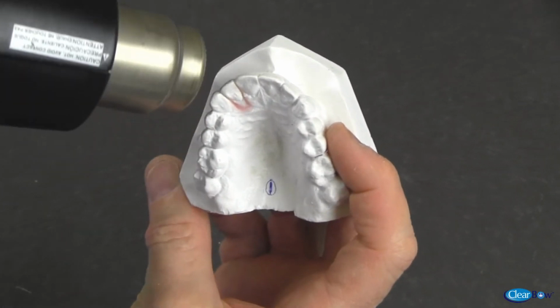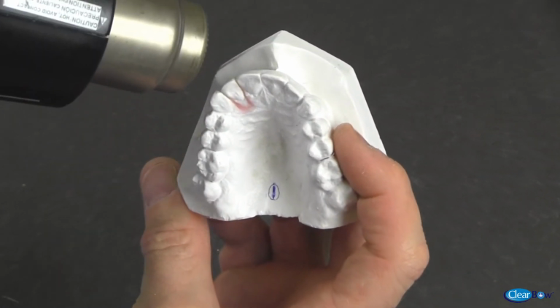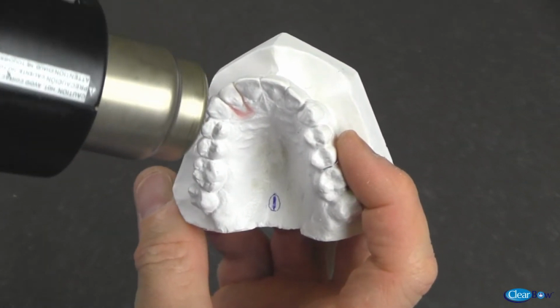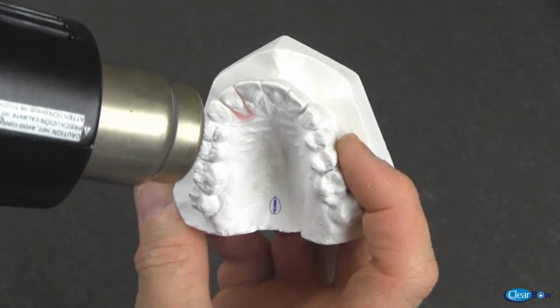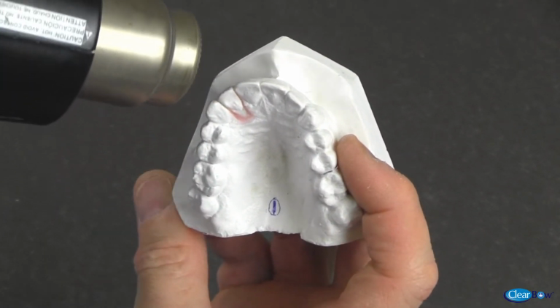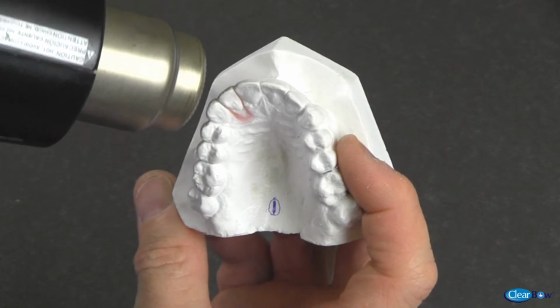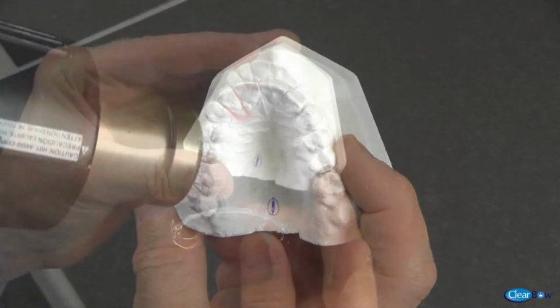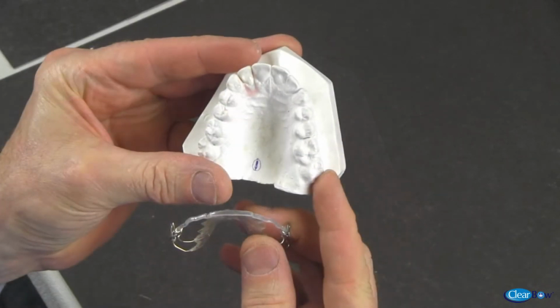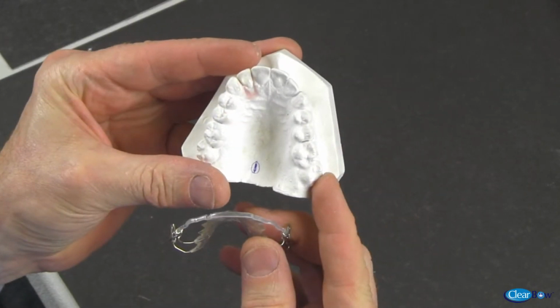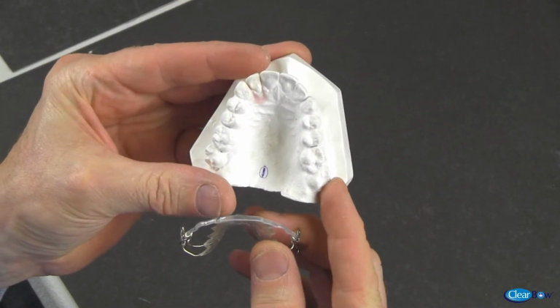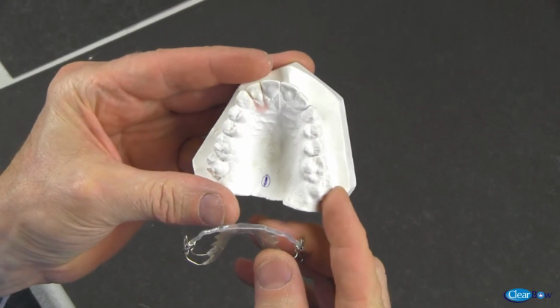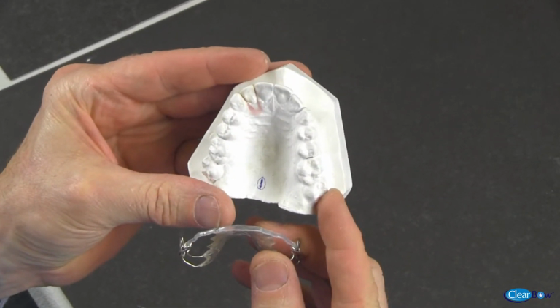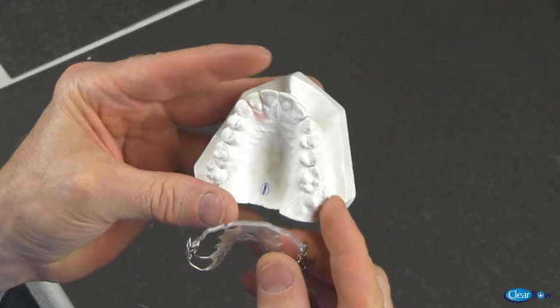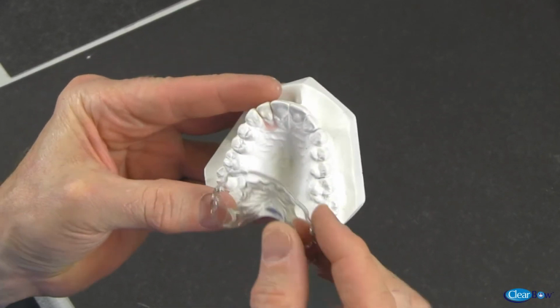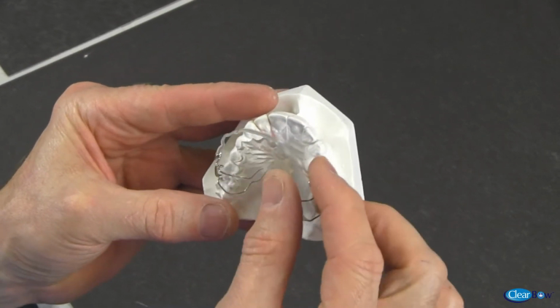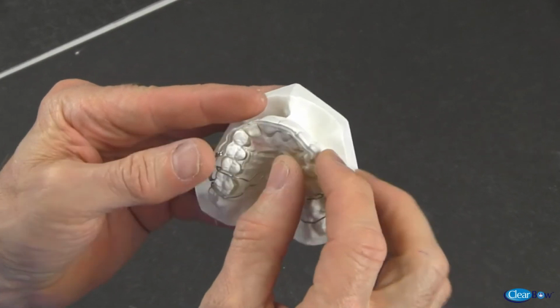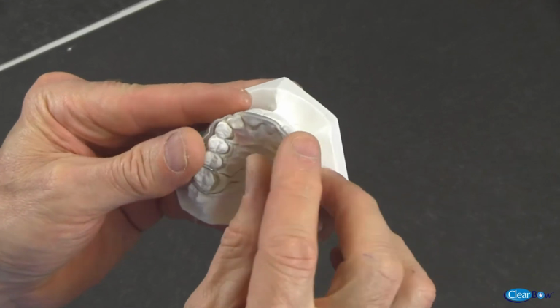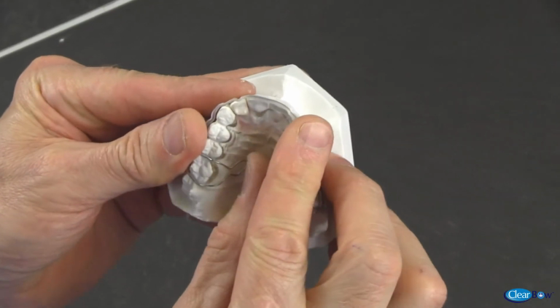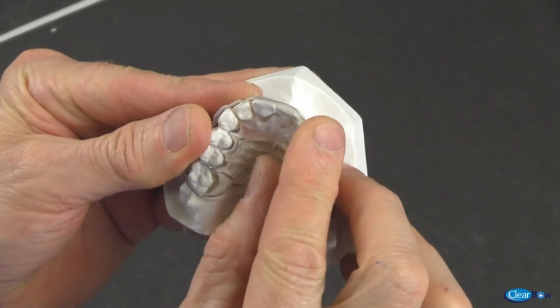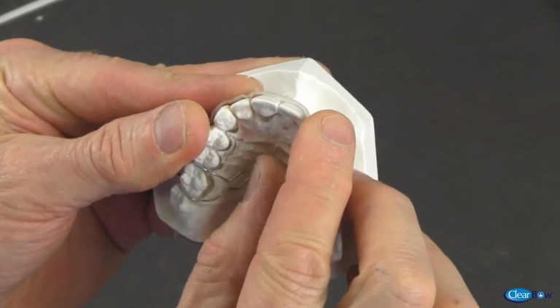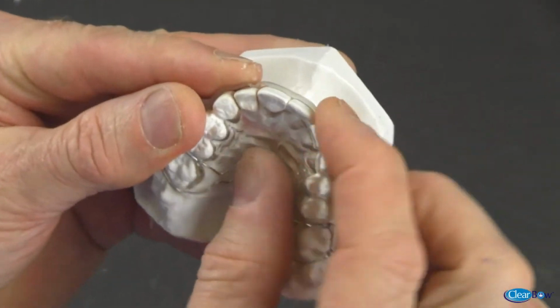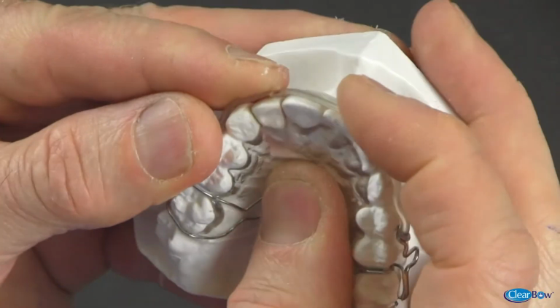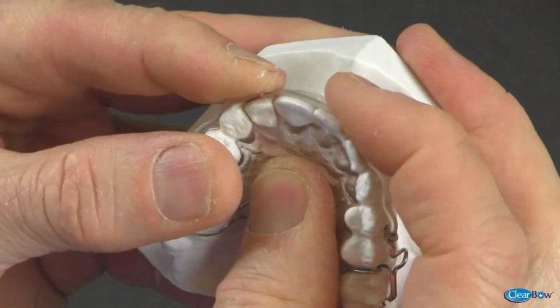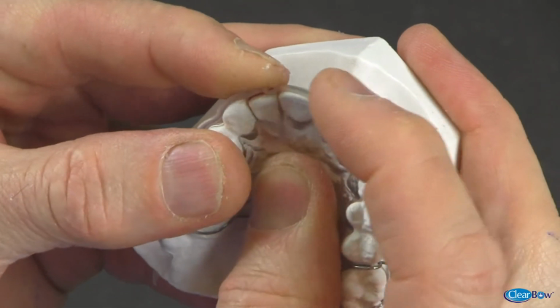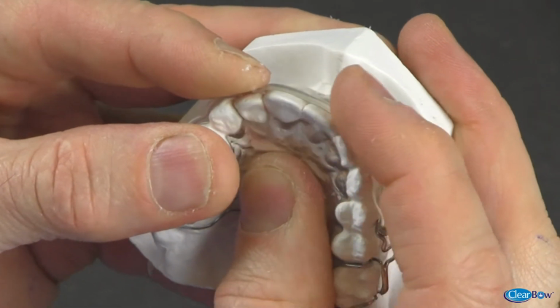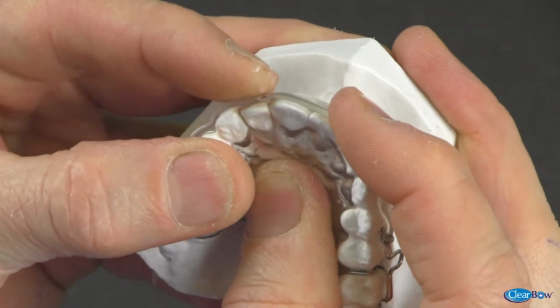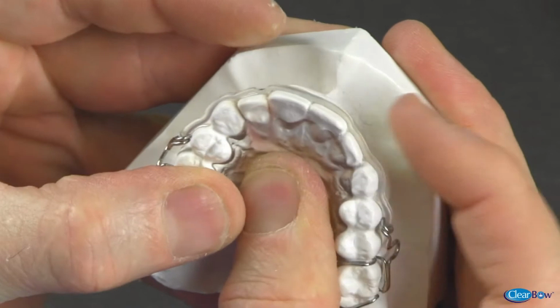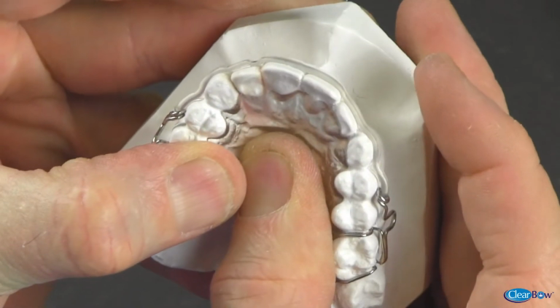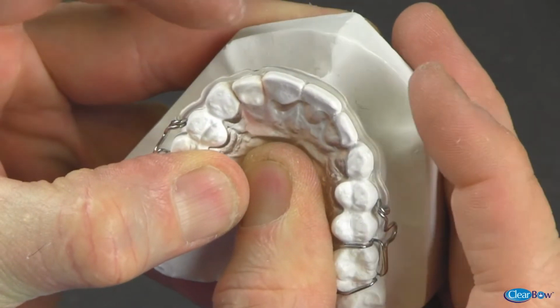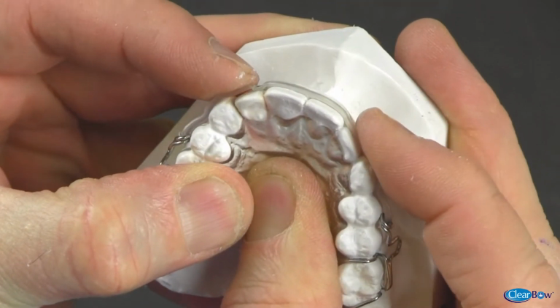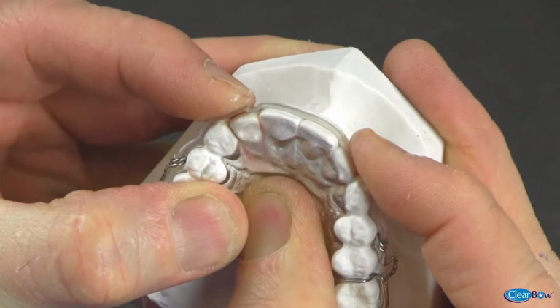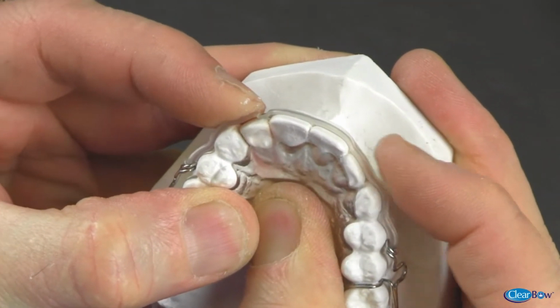Heat is applied on model number one to soften the wax. The retainer with the adjusted clear bow is placed on this model. The clear bow will apply pressure to the lateral tooth, simulating actual tooth movement.